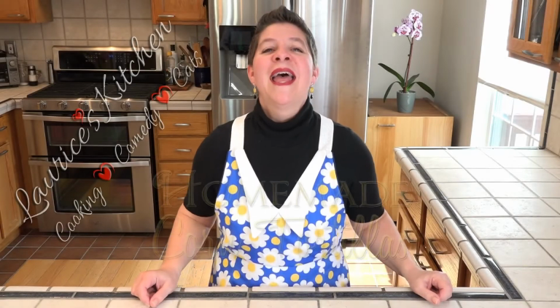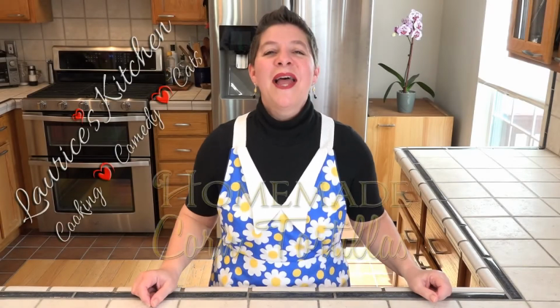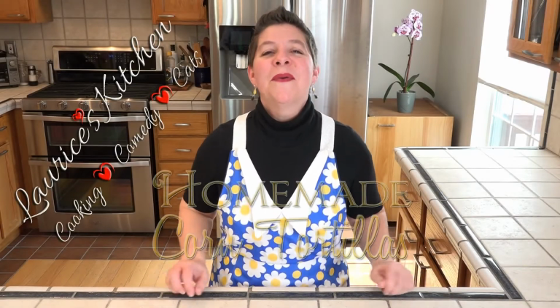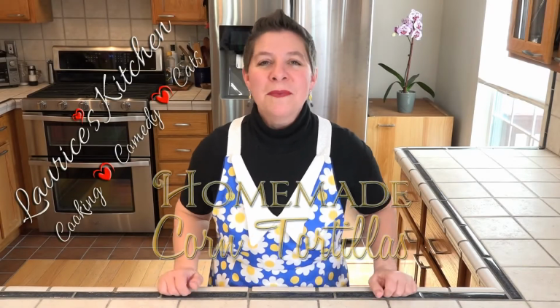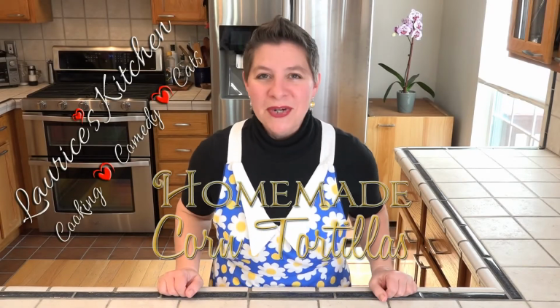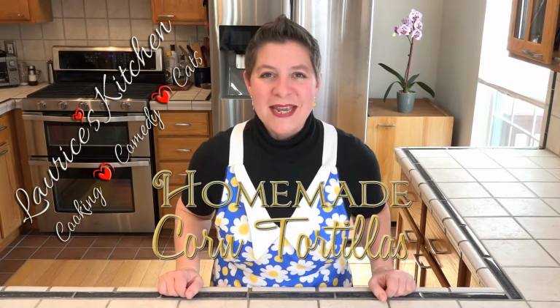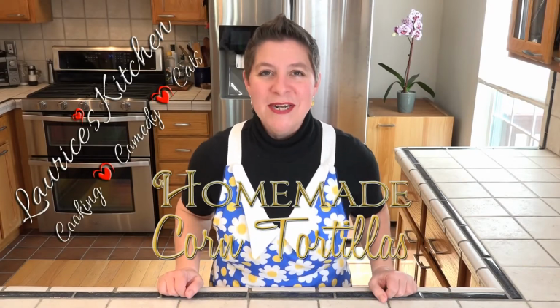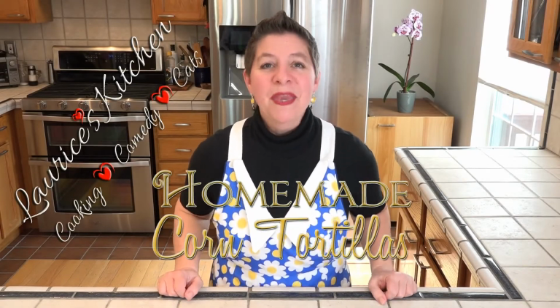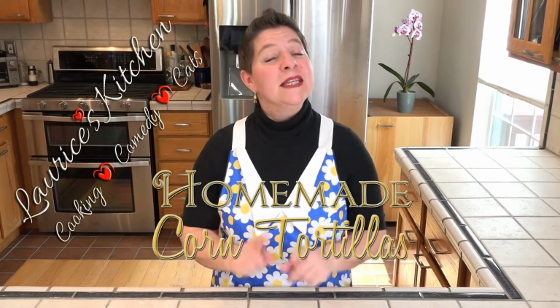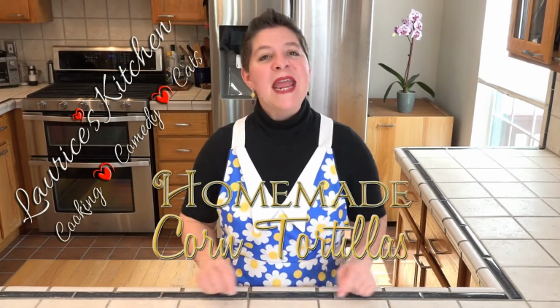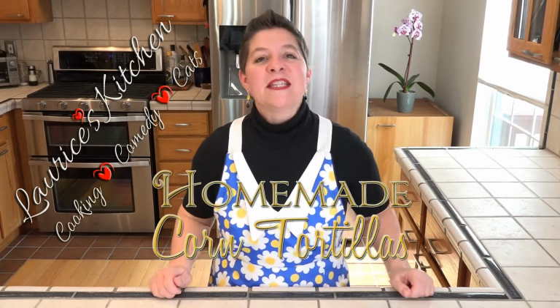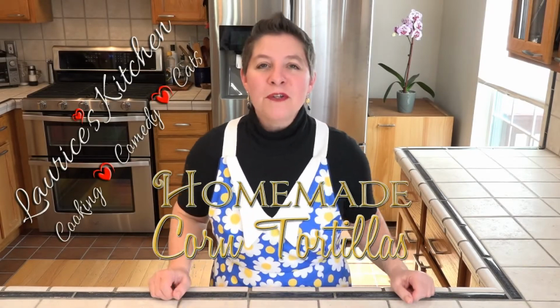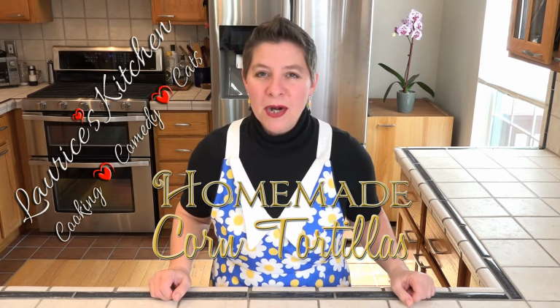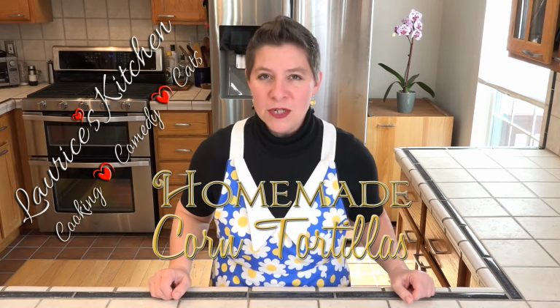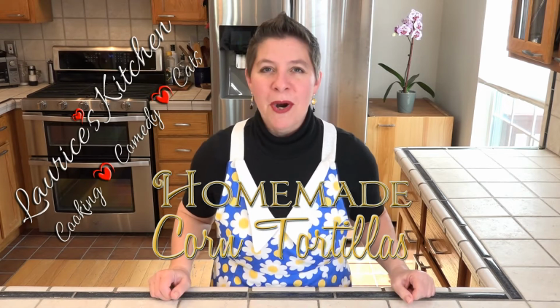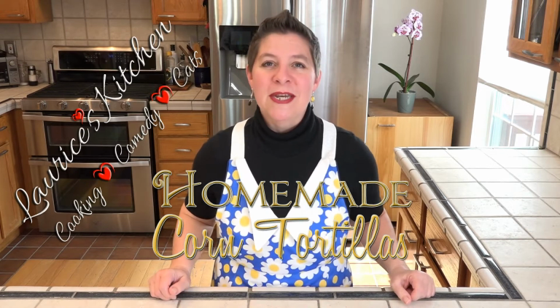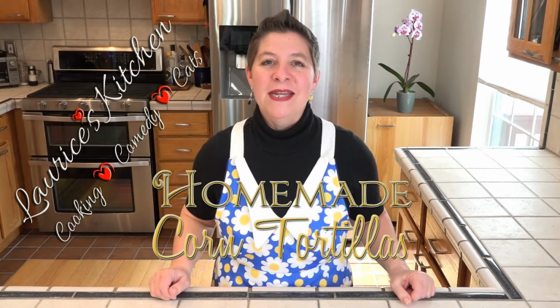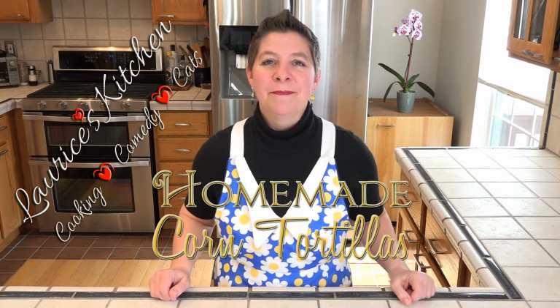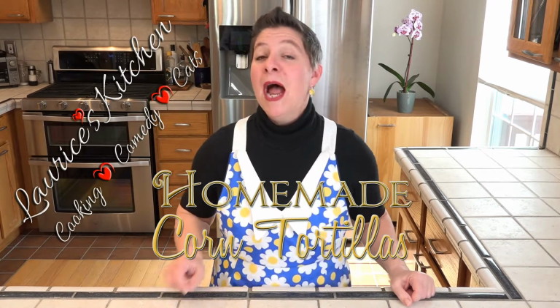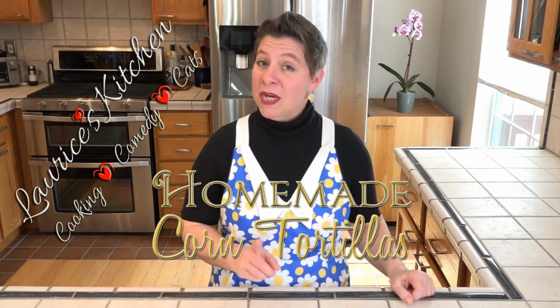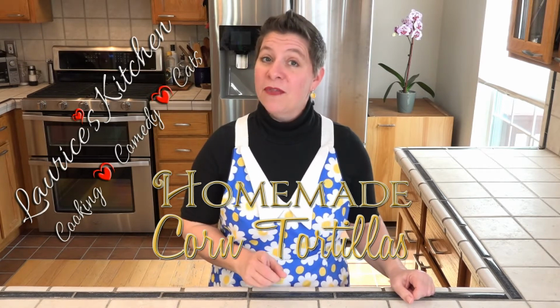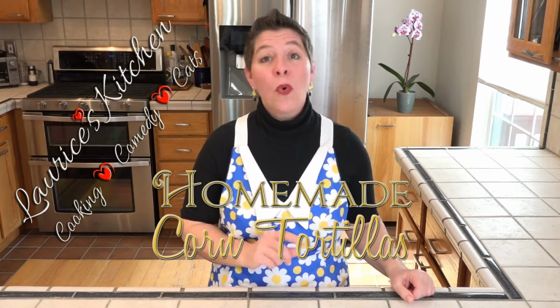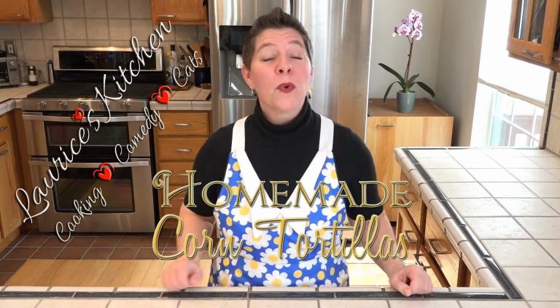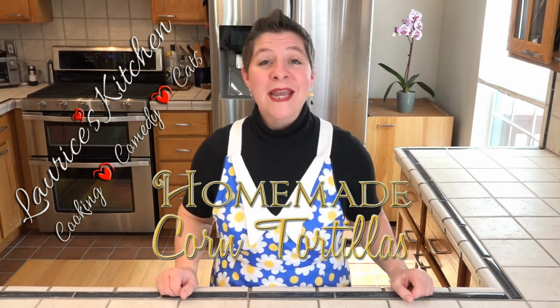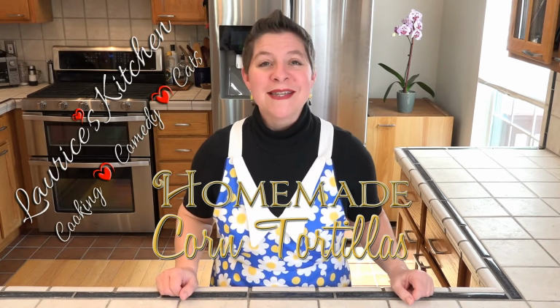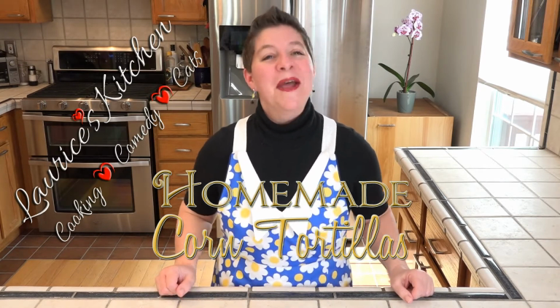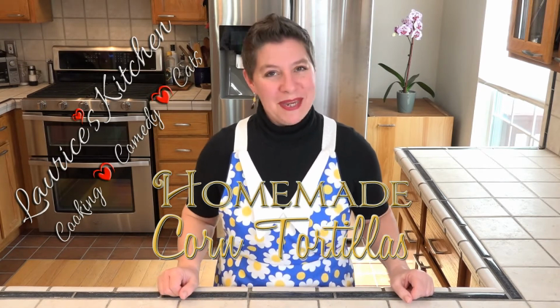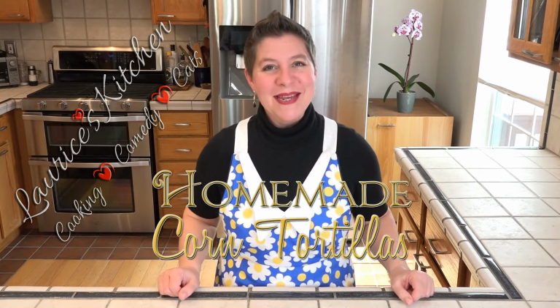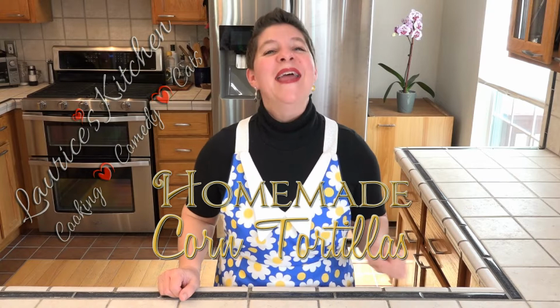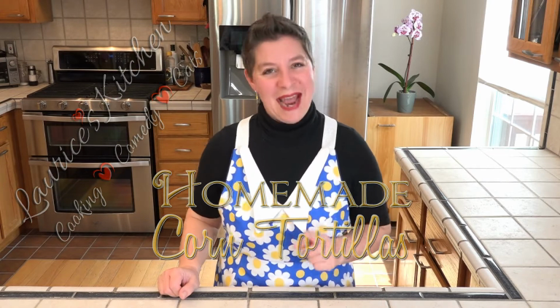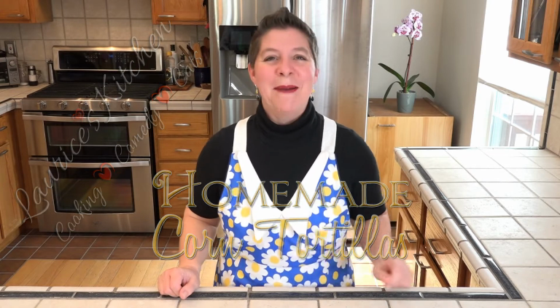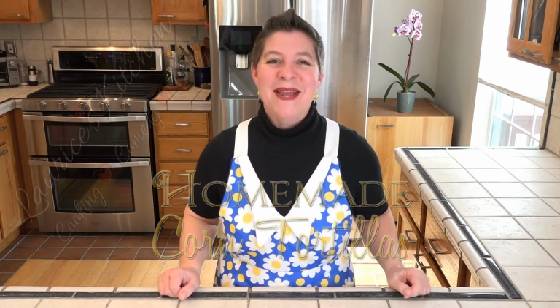Hello and welcome to Larissa's Kitchen. Today is the first part in a two-part series. I'm putting together corn tortillas that we'll be using in the next episode.